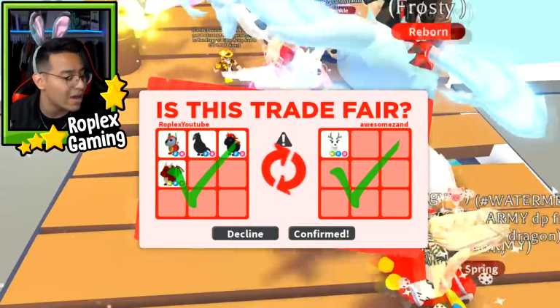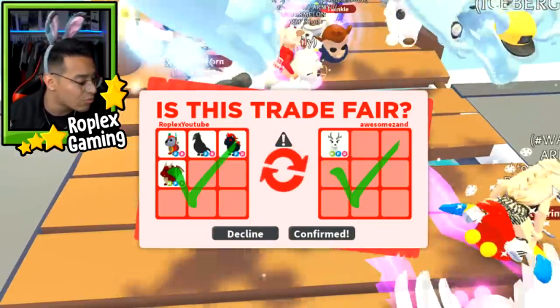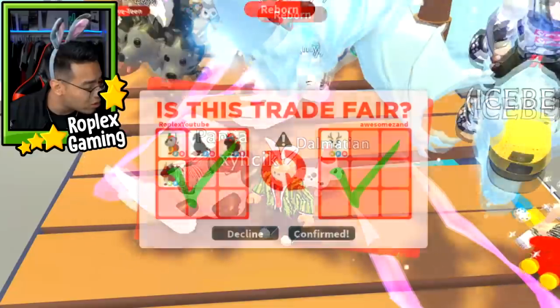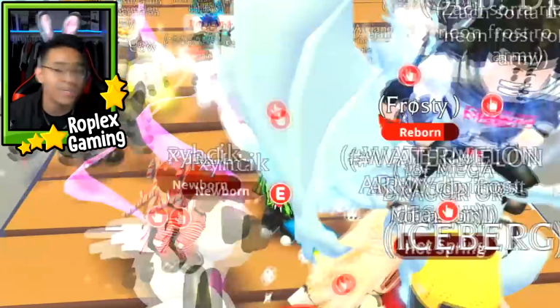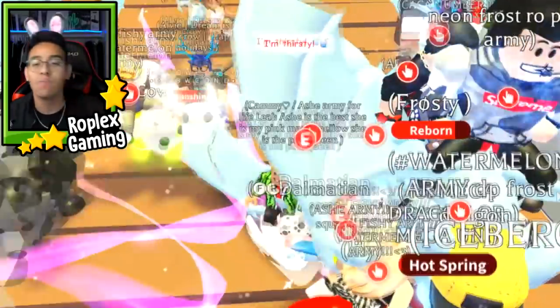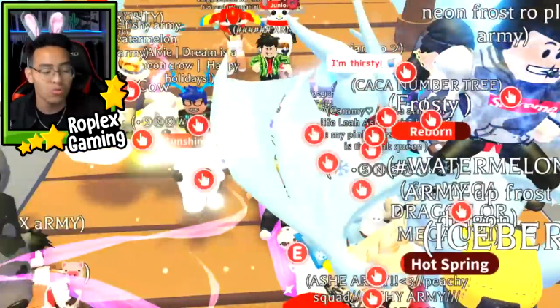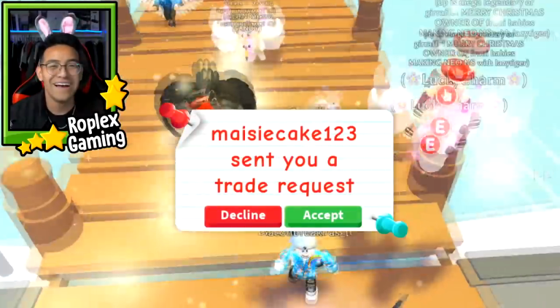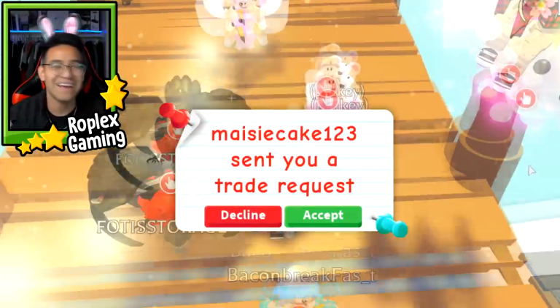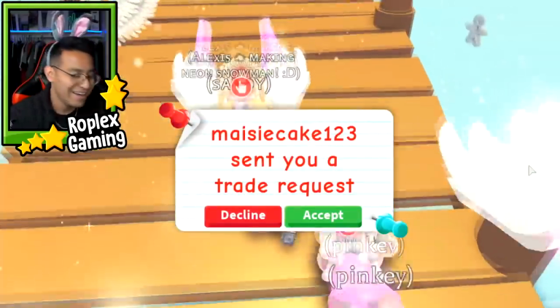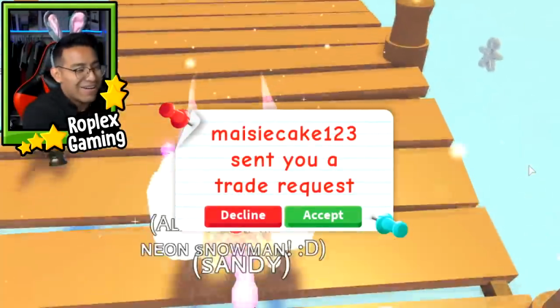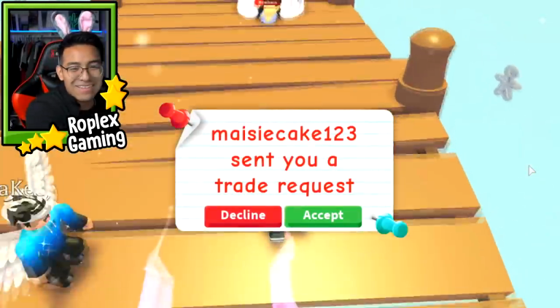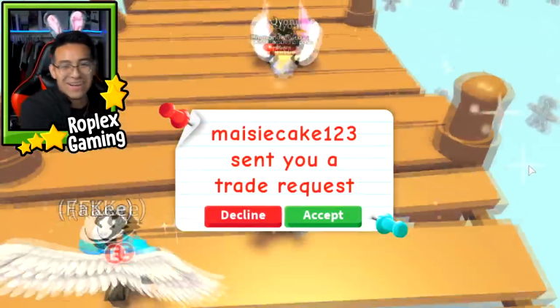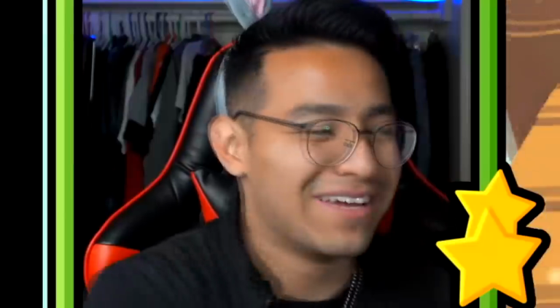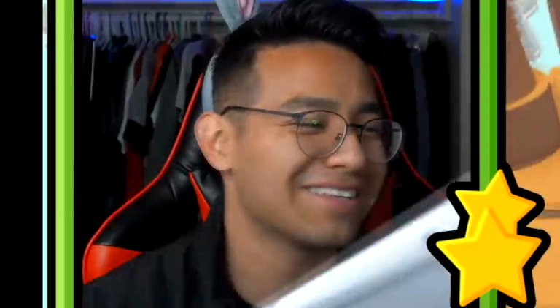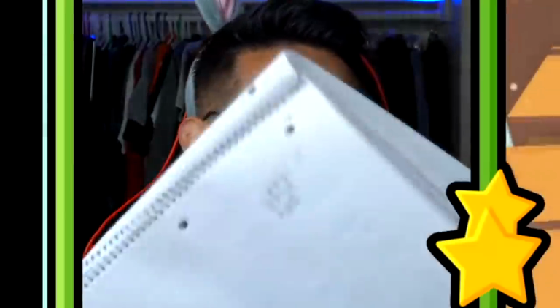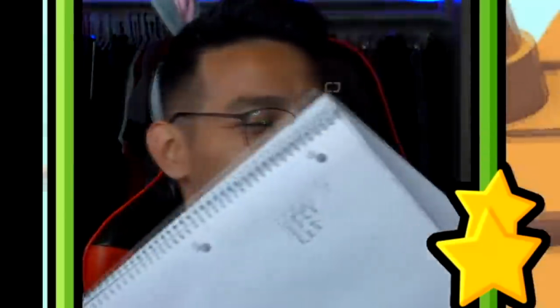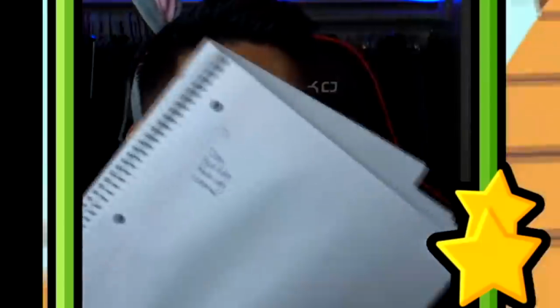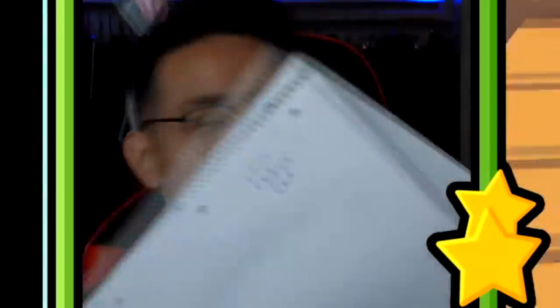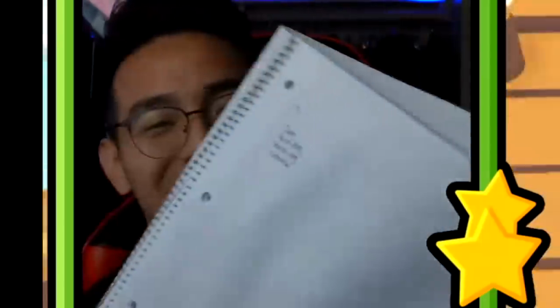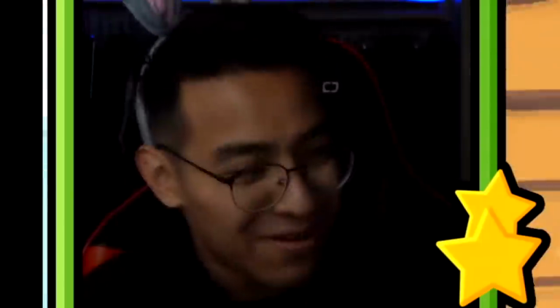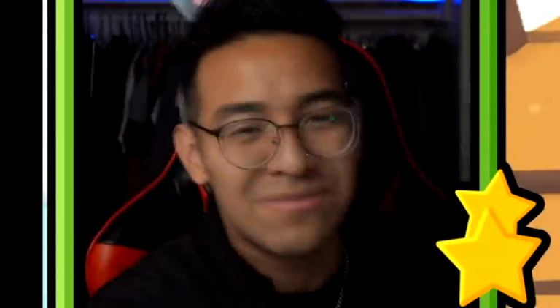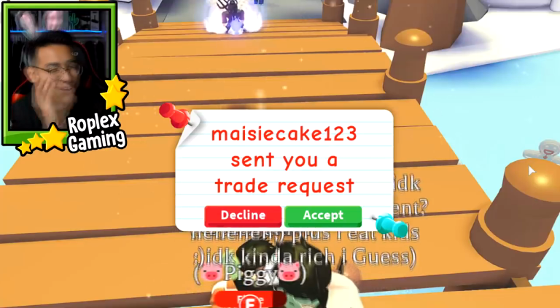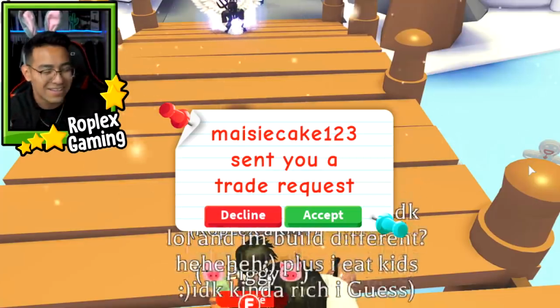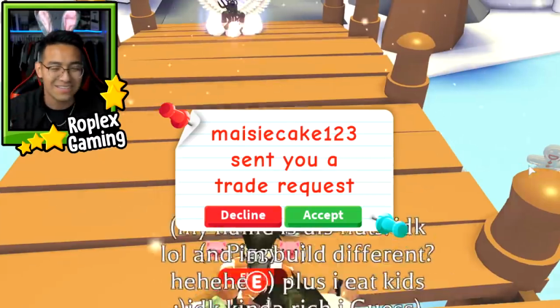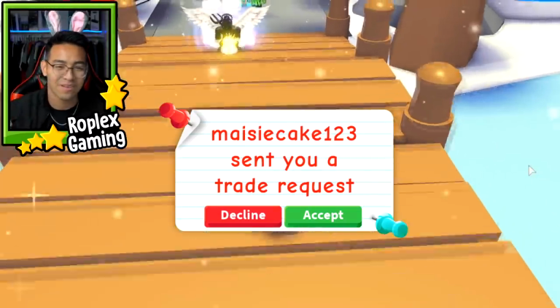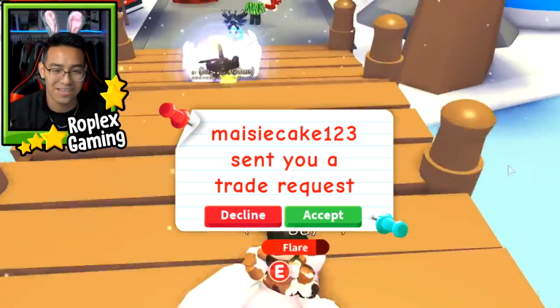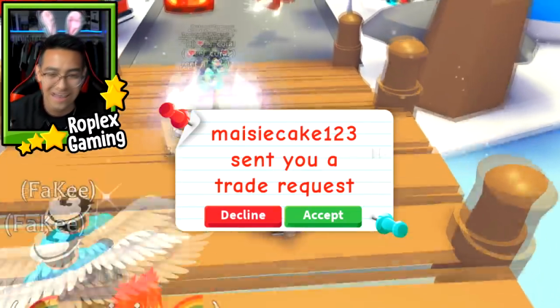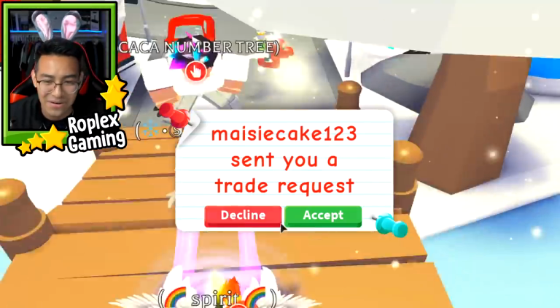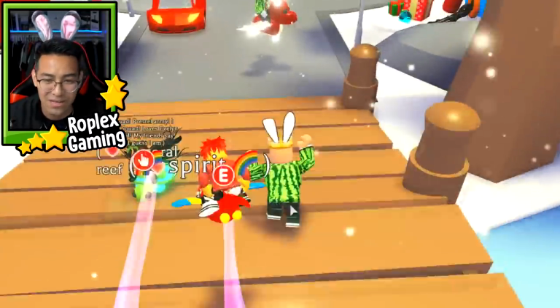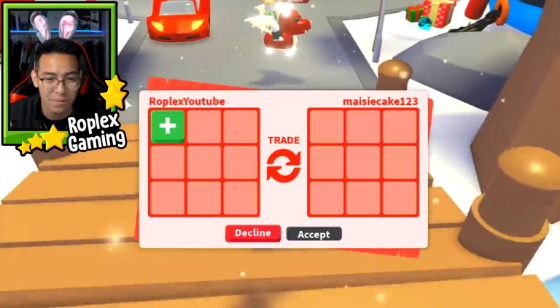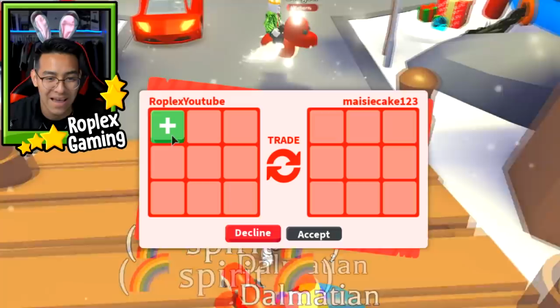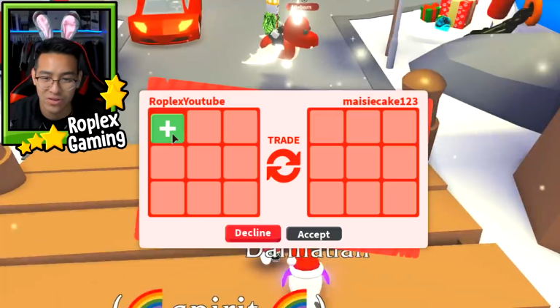And now we are moving on to the blue dog. I always have my notebook here just so I know what pet is next. You can barely see it — so if you see me looking off in the distance, that's what I'm looking at. I have a notebook with what pets I have to trade away.